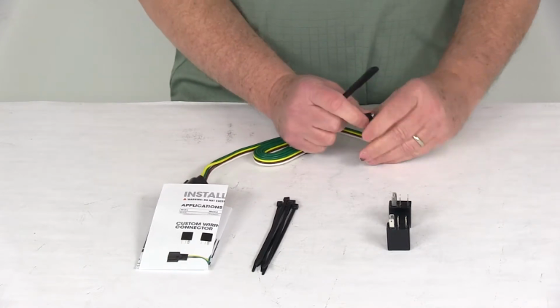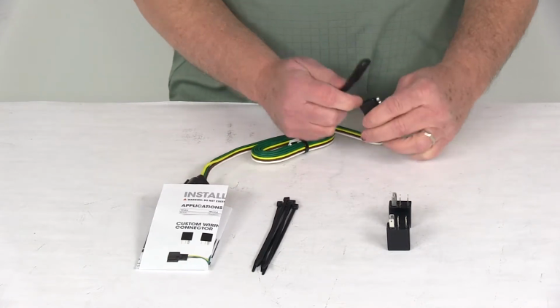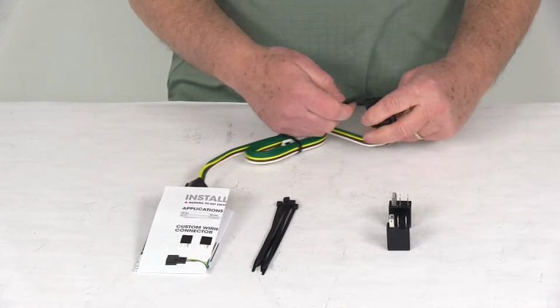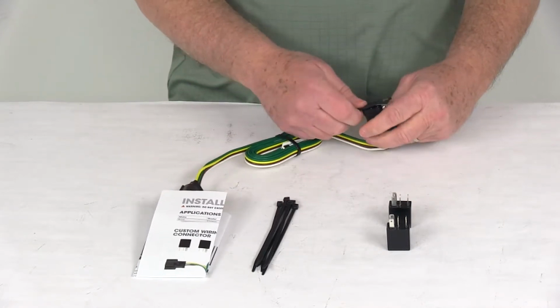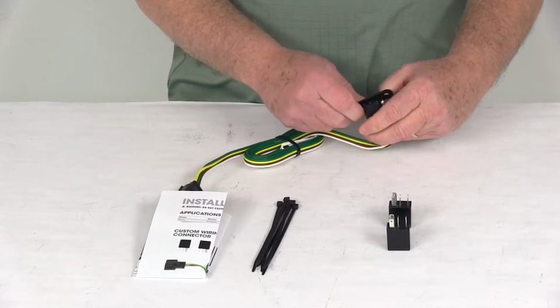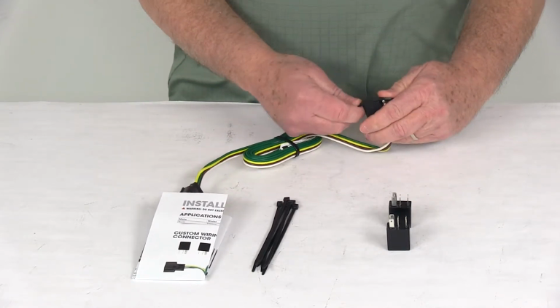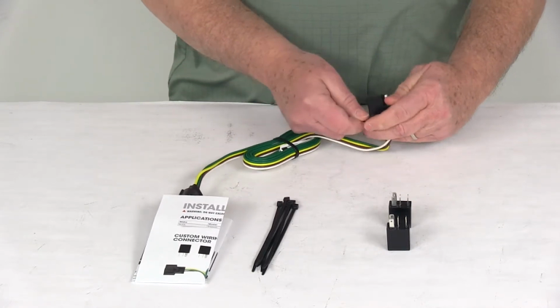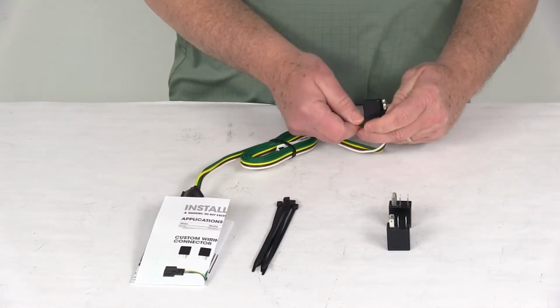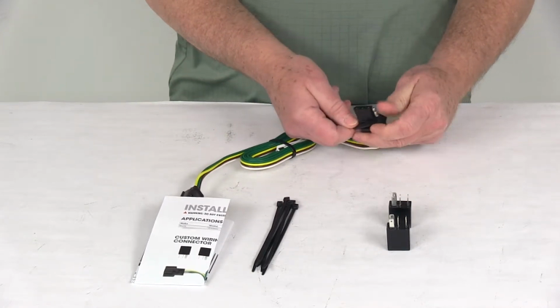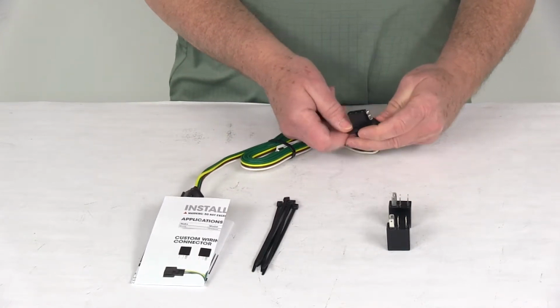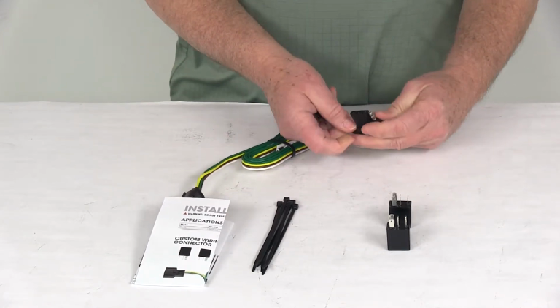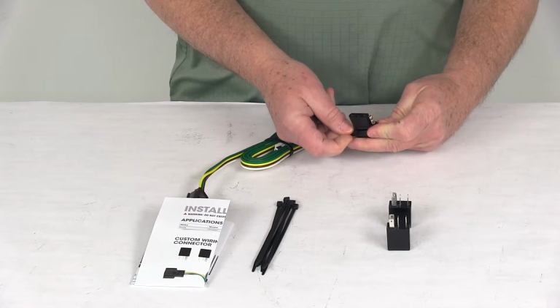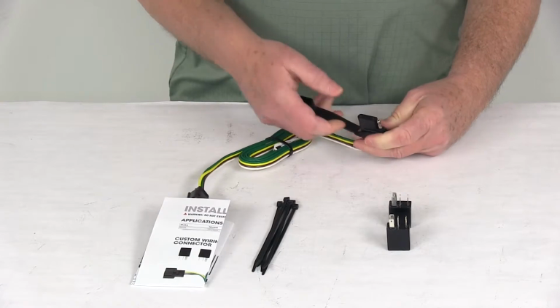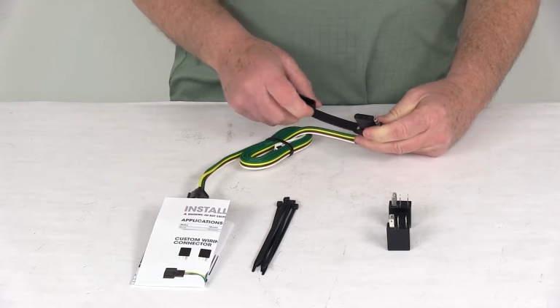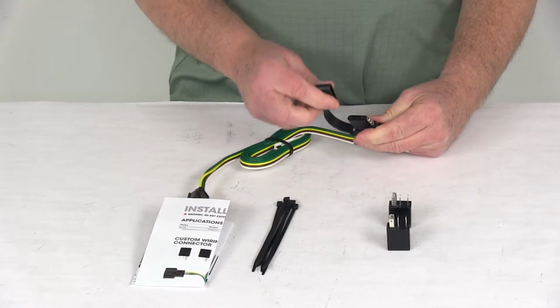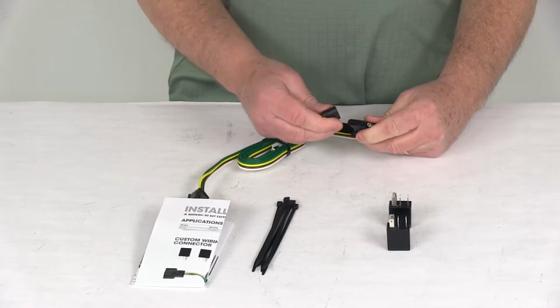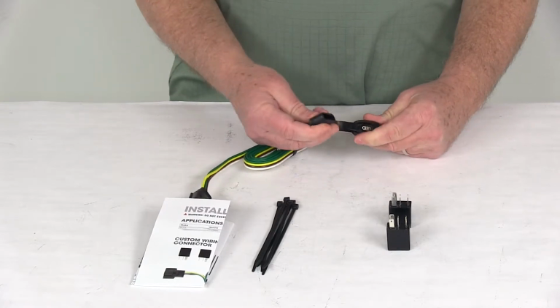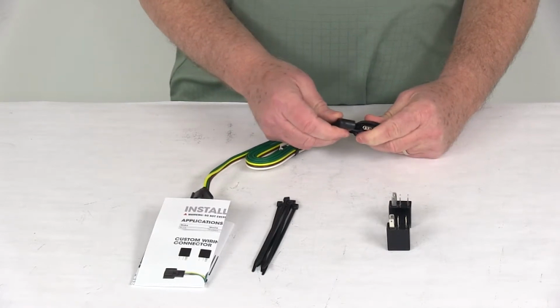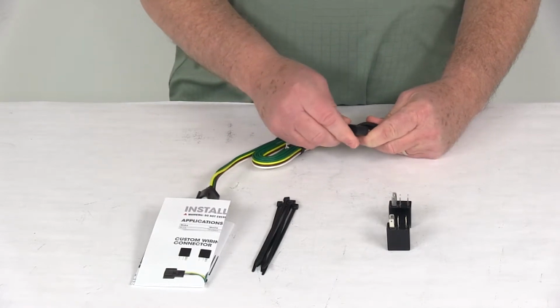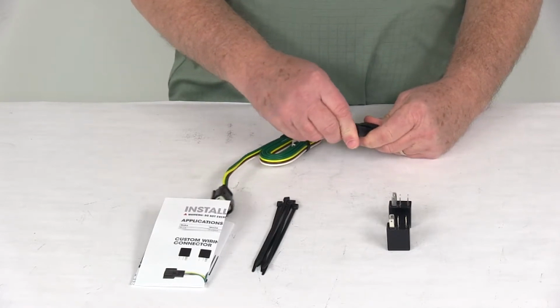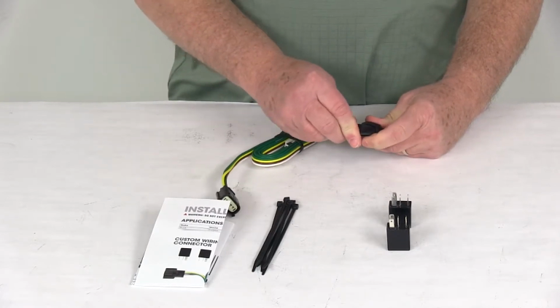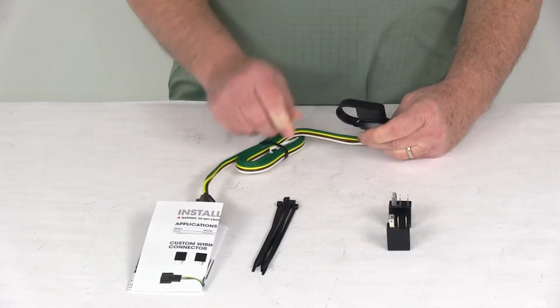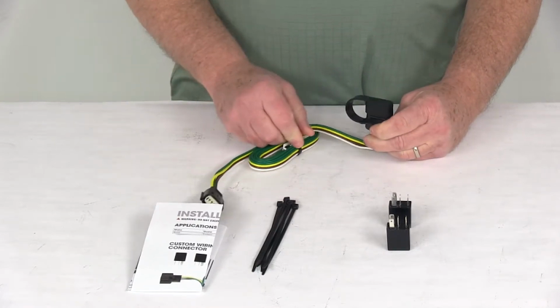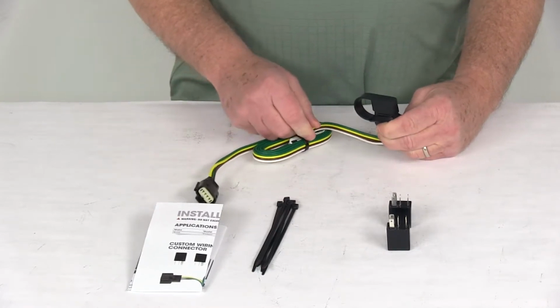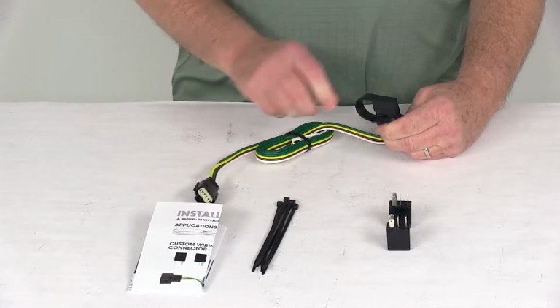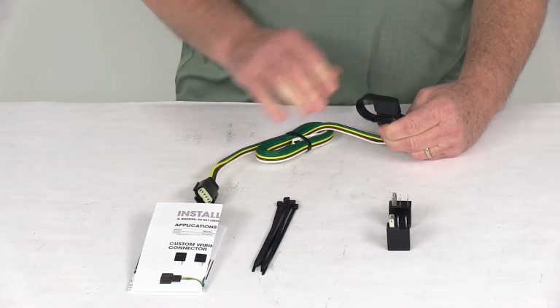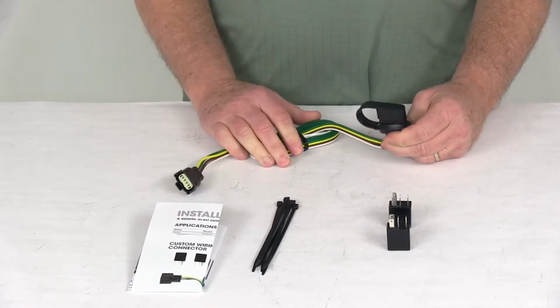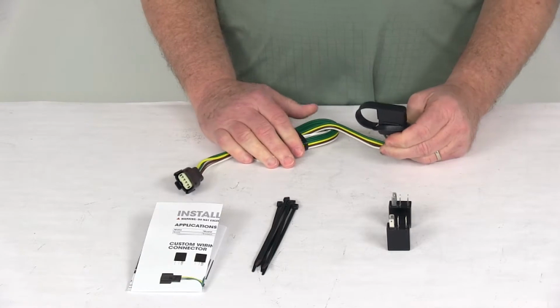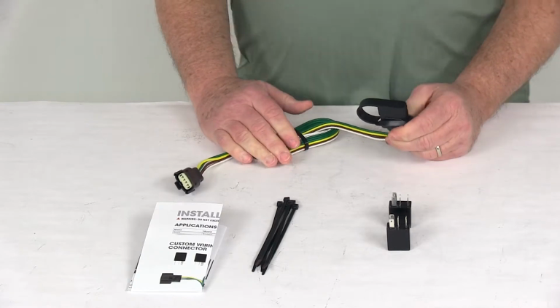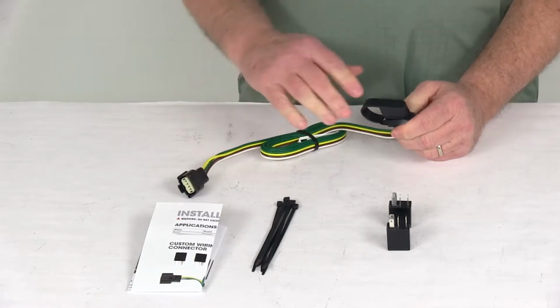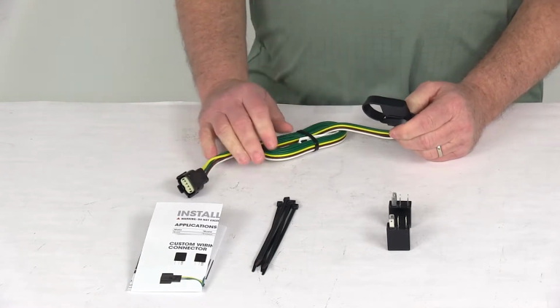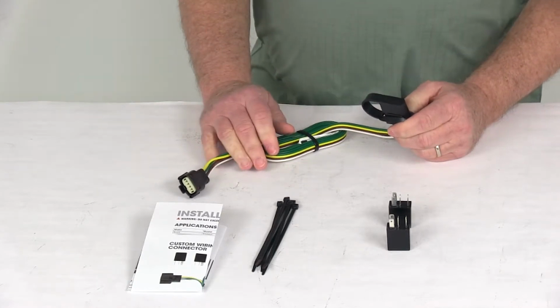You just connect the dust cap onto the four-way flat connector and you can leave it on there. When you're not plugged into your trailer, you put it over the terminals and it will protect them from any damage or from the elements.